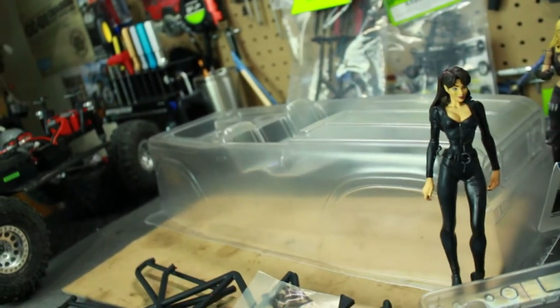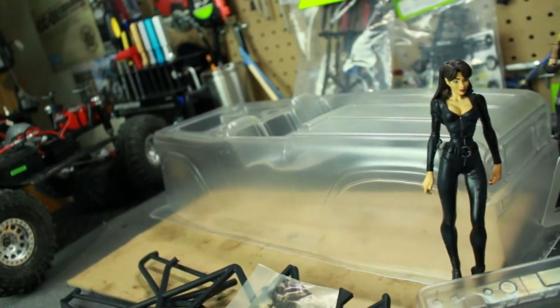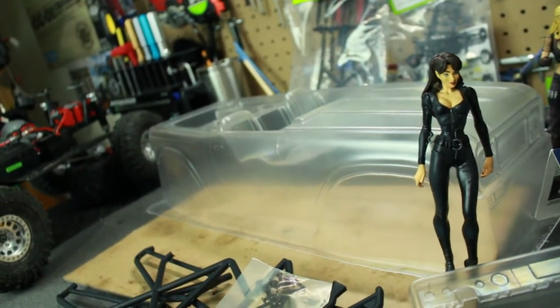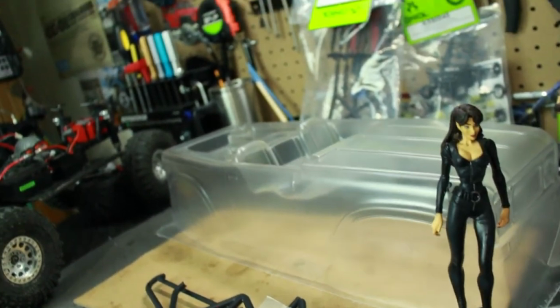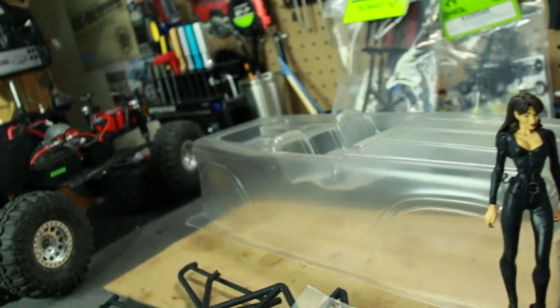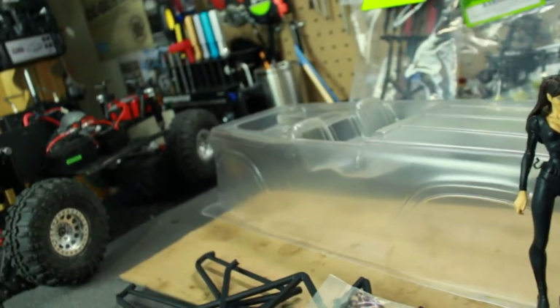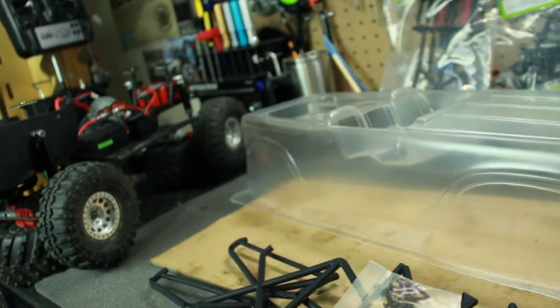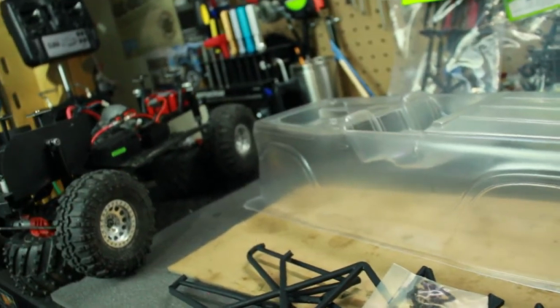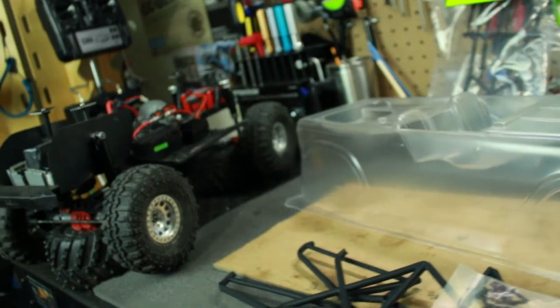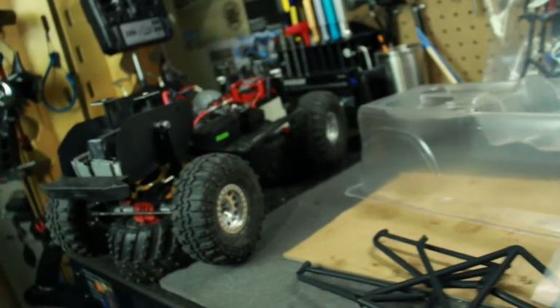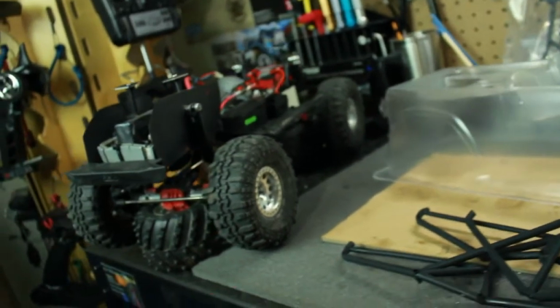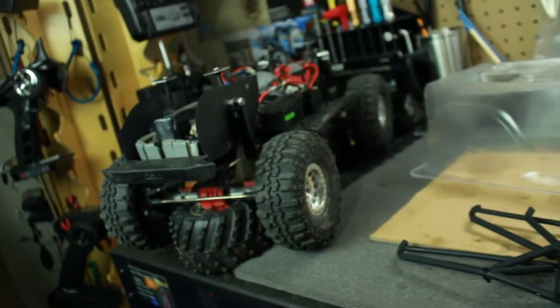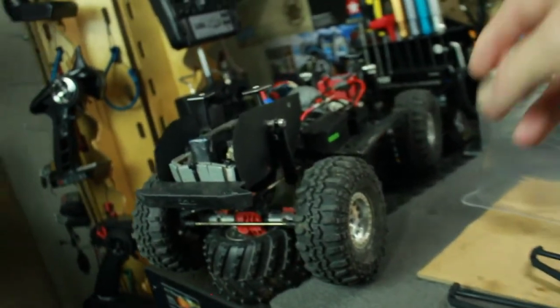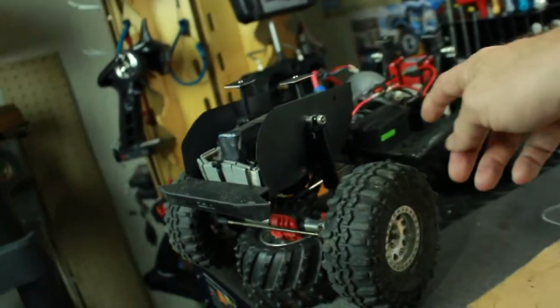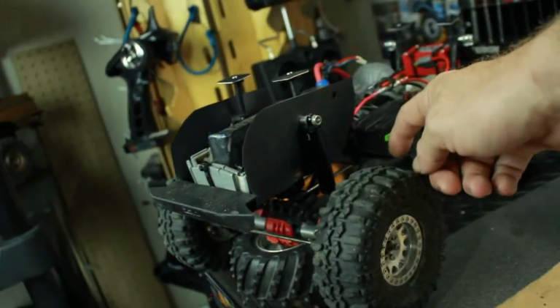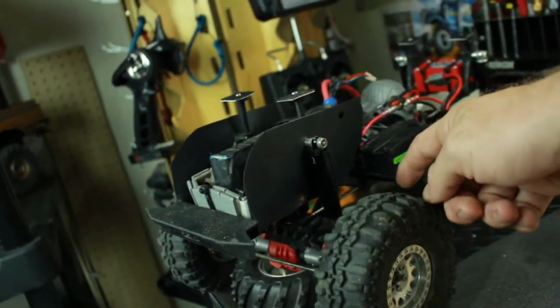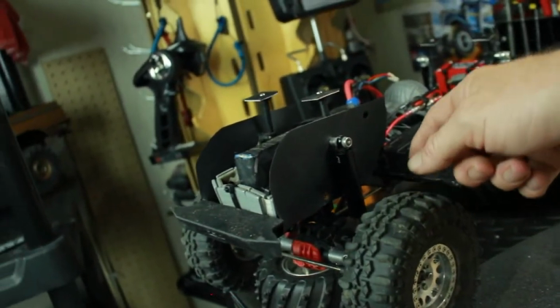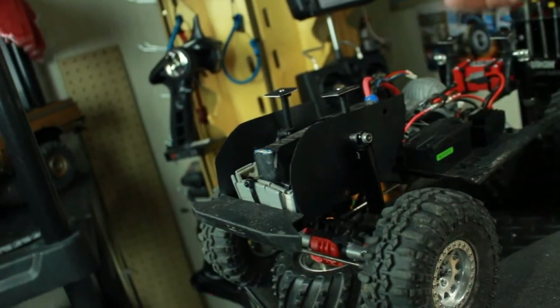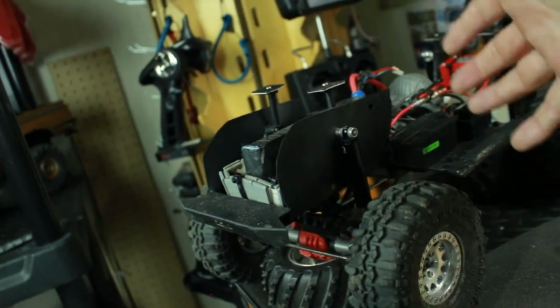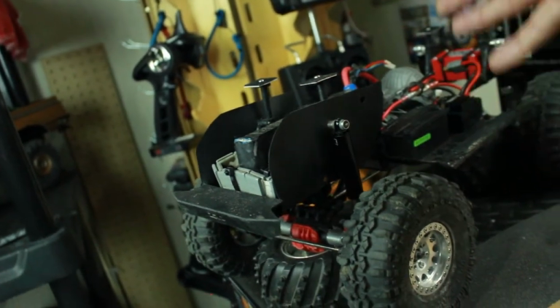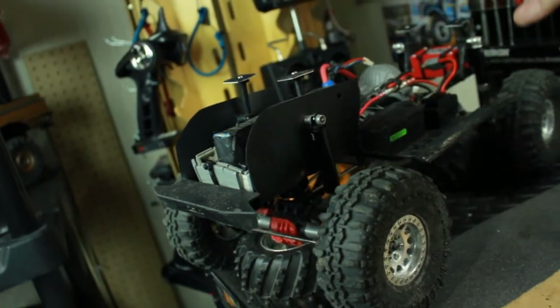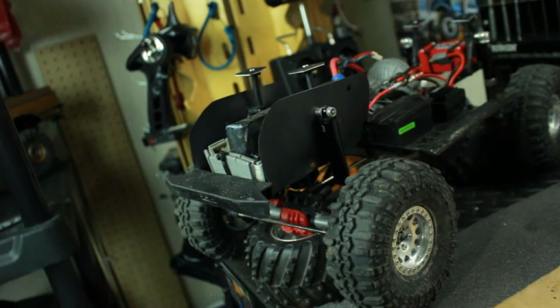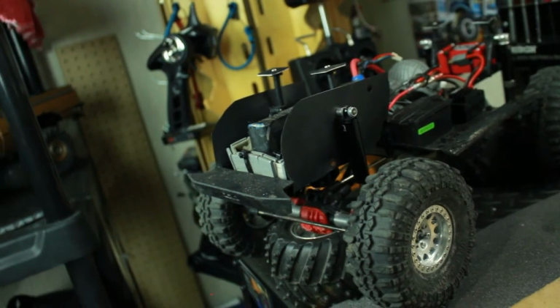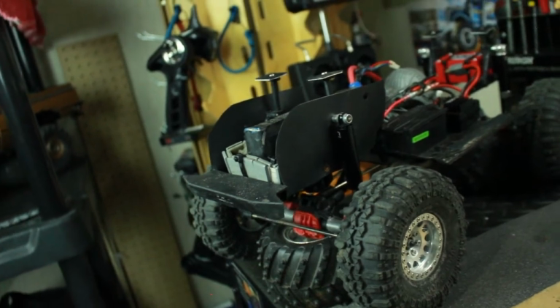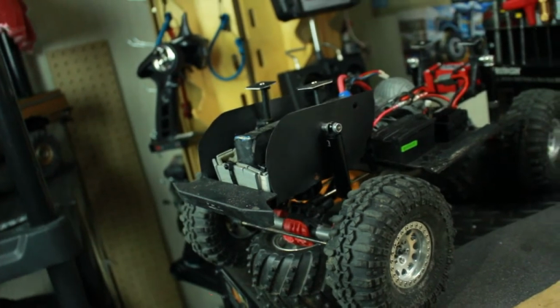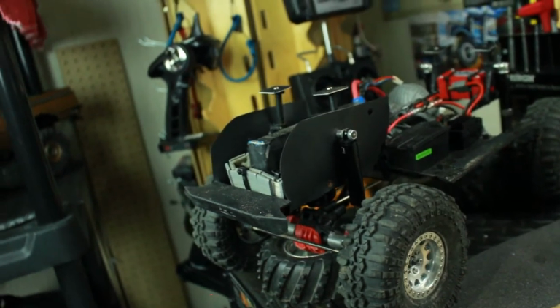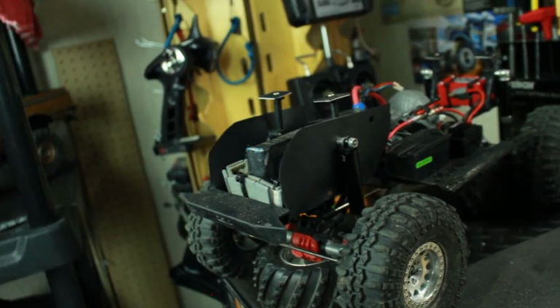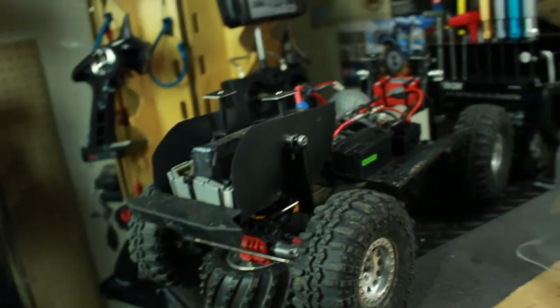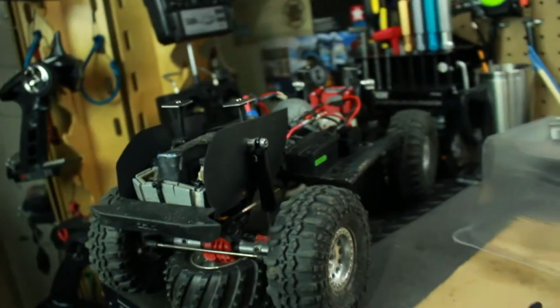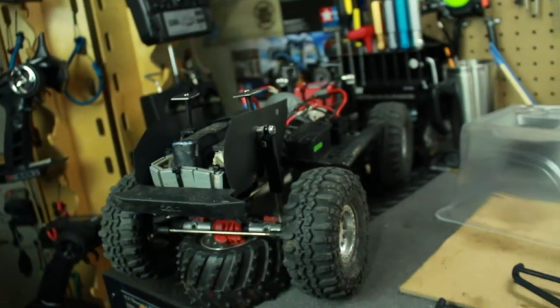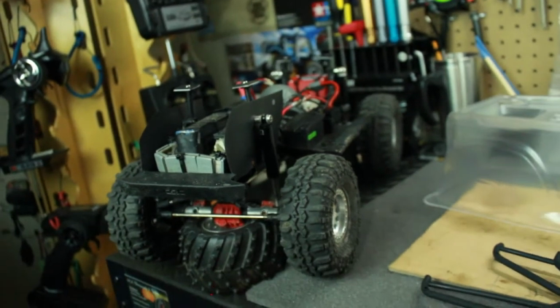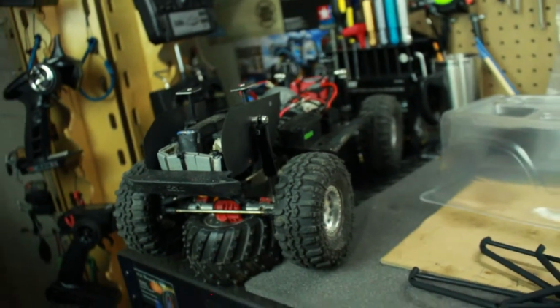I might possibly do it, but I don't know yet. Right now I really want to put some lights on this thing so that I can actually go crawl at night with the guys - that would be cool to do.